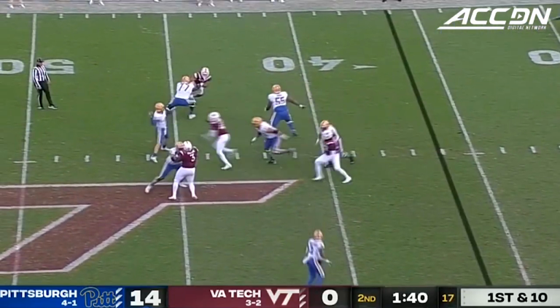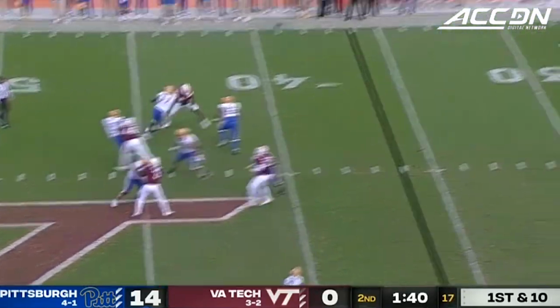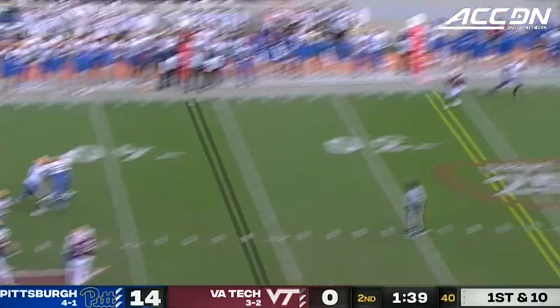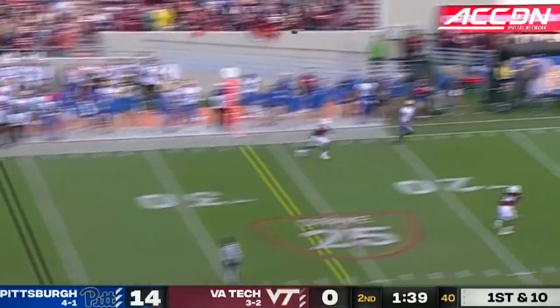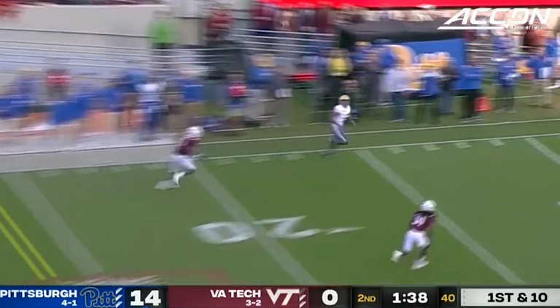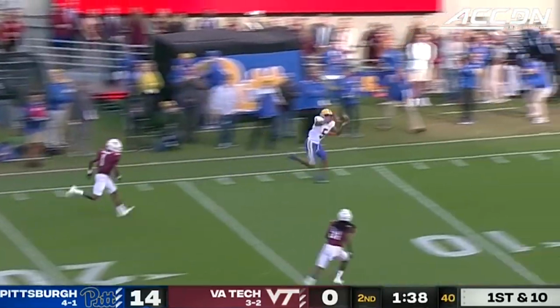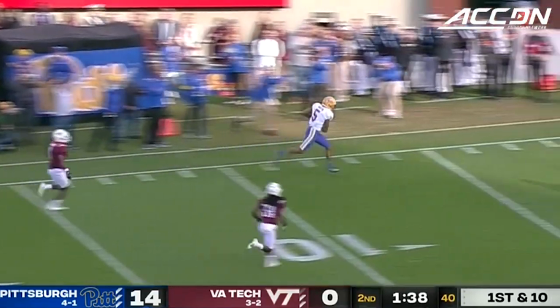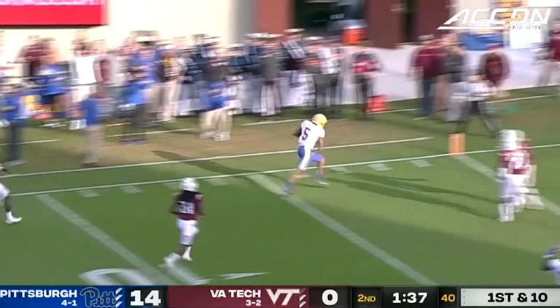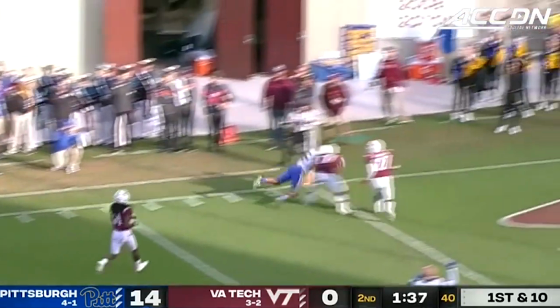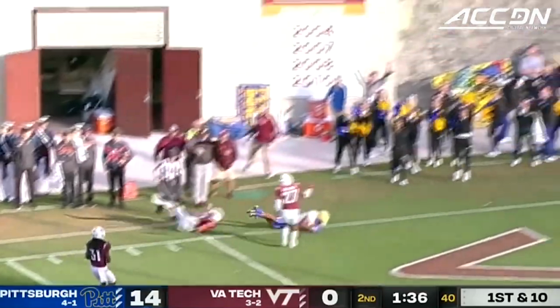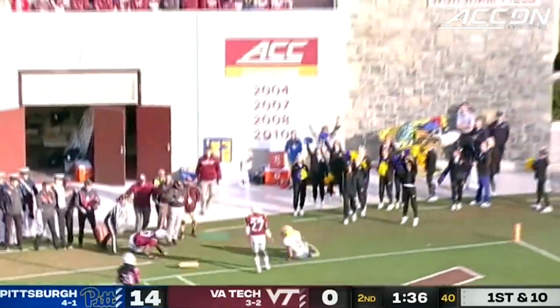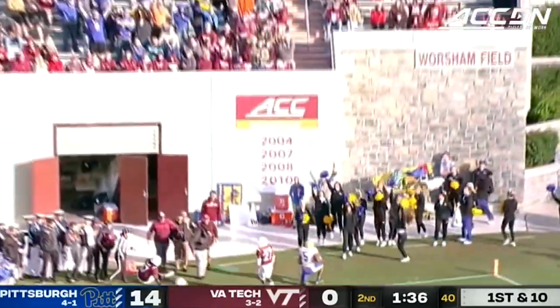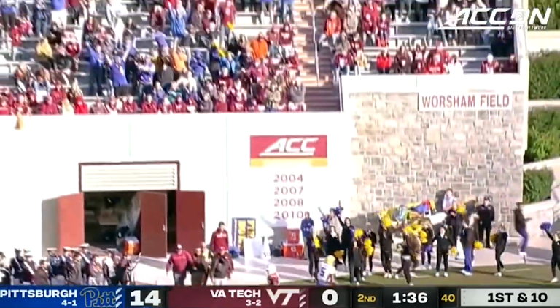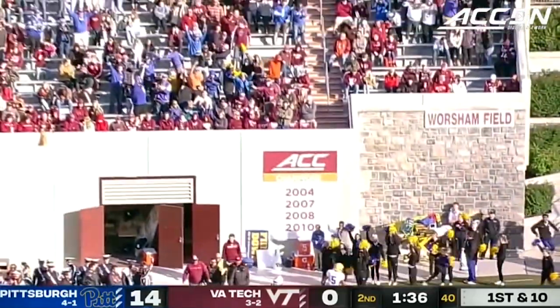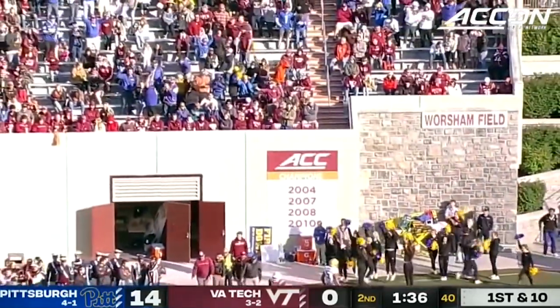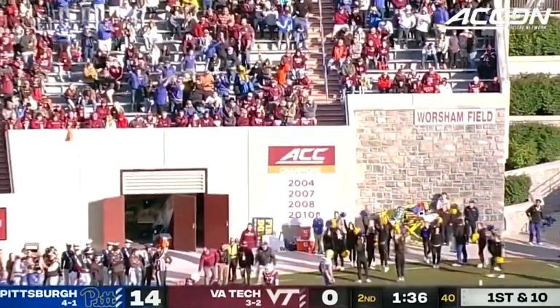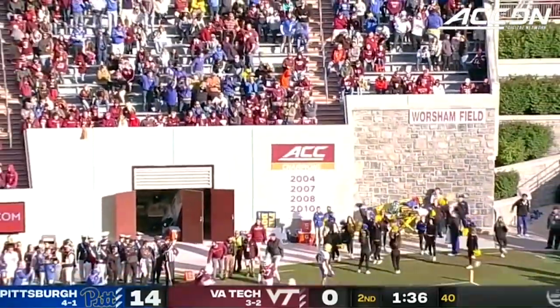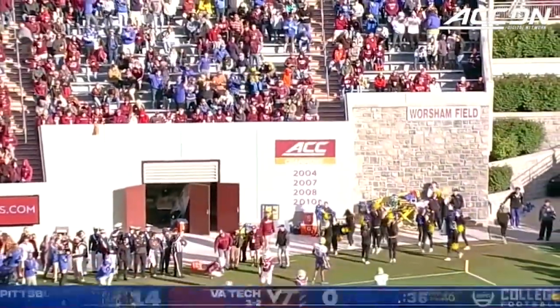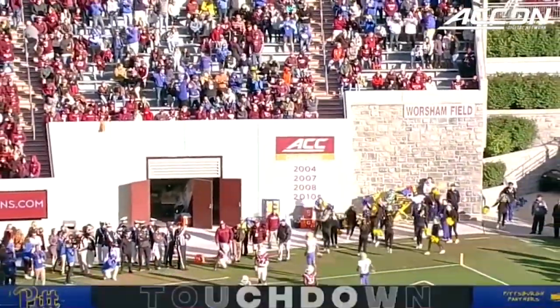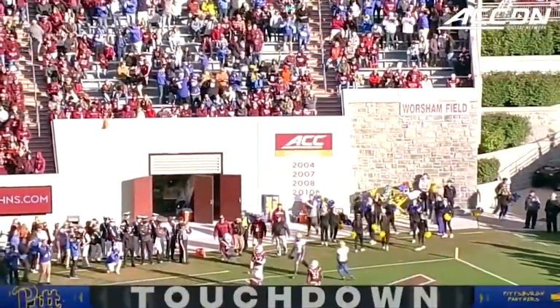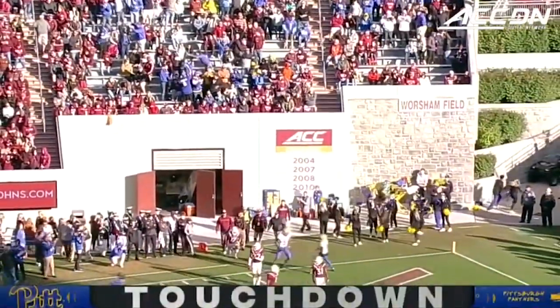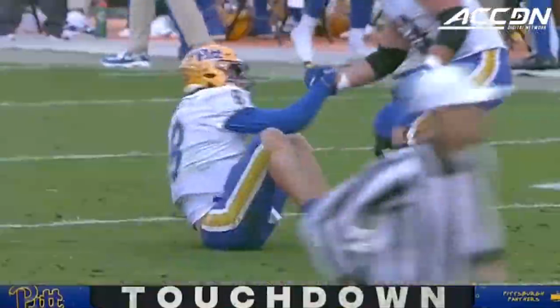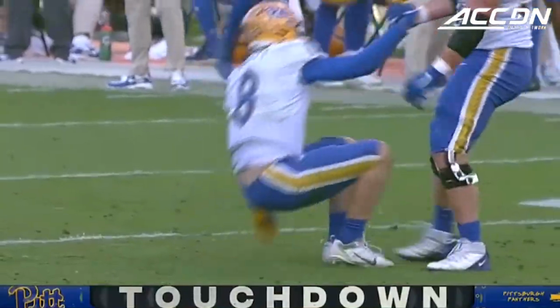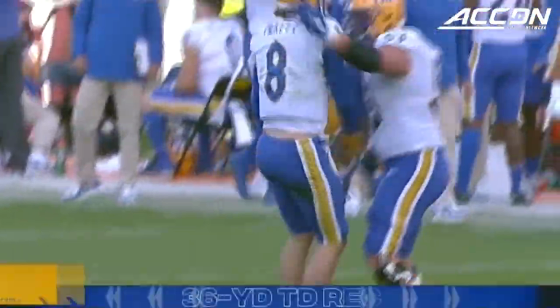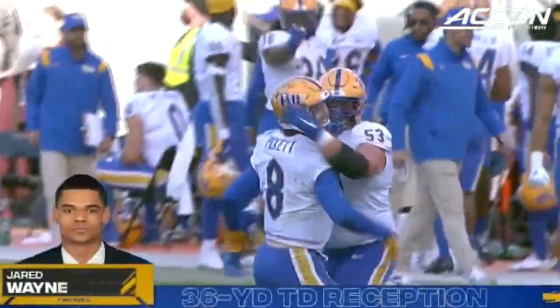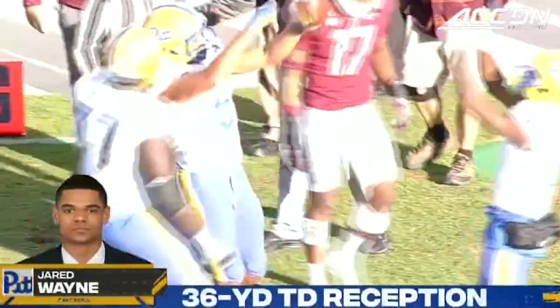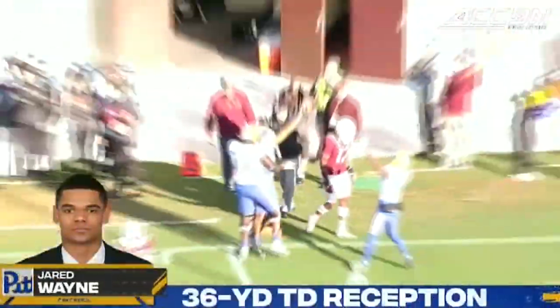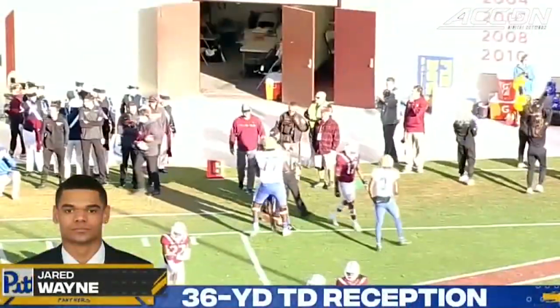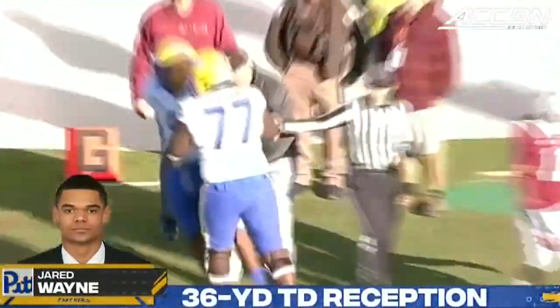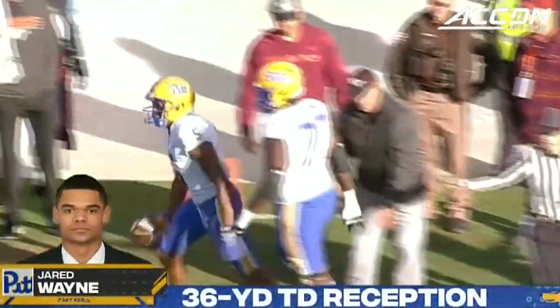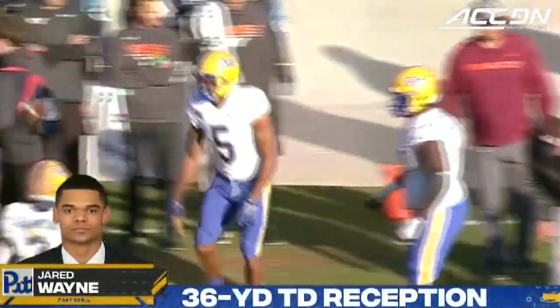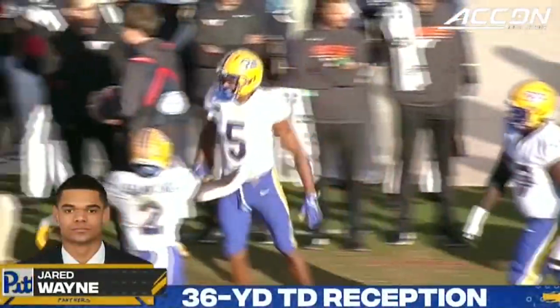Kenny Pickett uncovered down. Pressure in his face. Down the sideline — wide open man, Wayne, for the touchdown! That ball was thrown before Wayne turned up the field. He's running a wheel route.